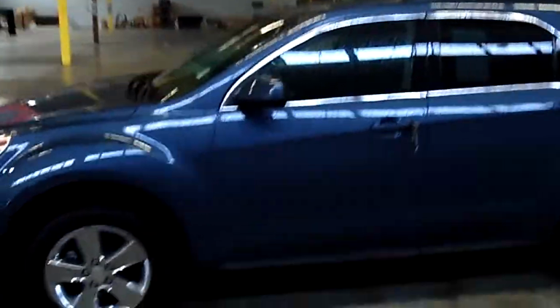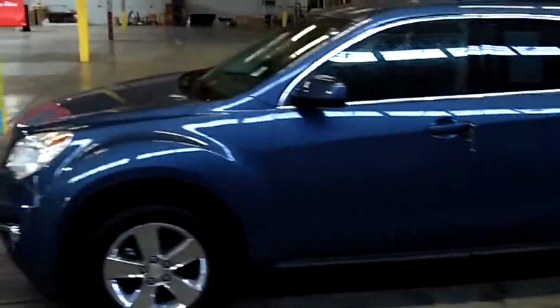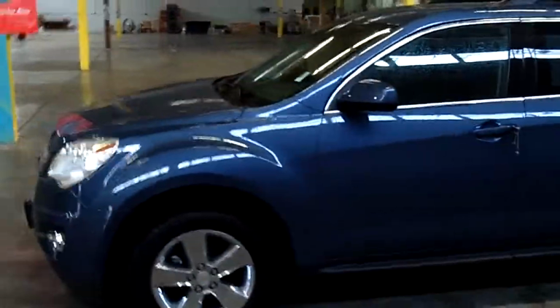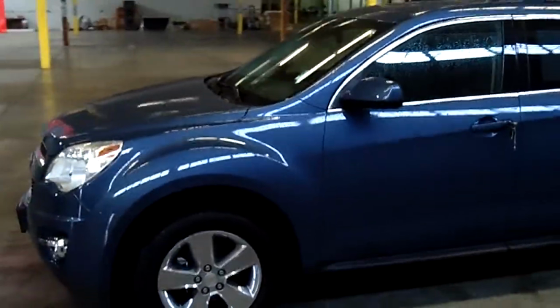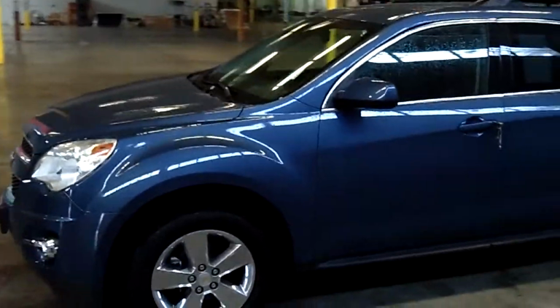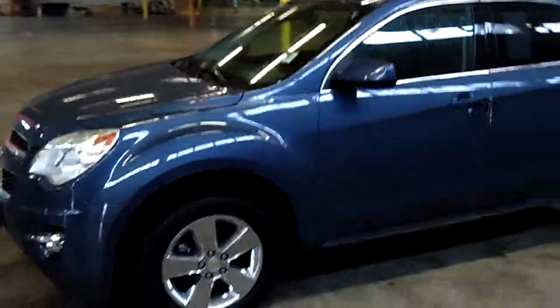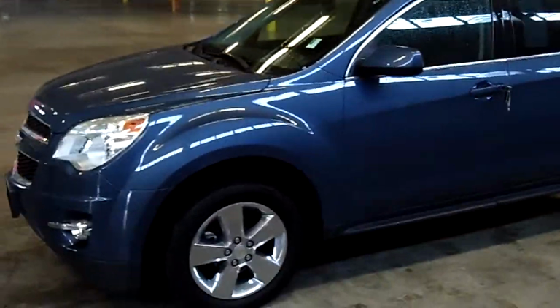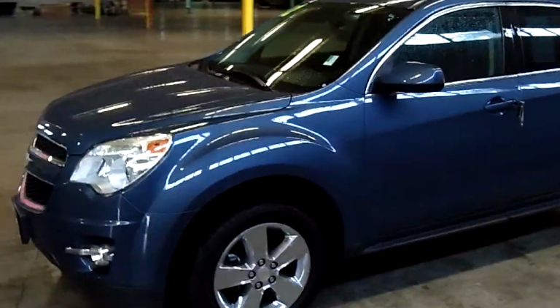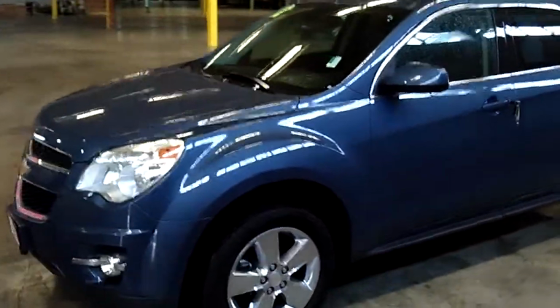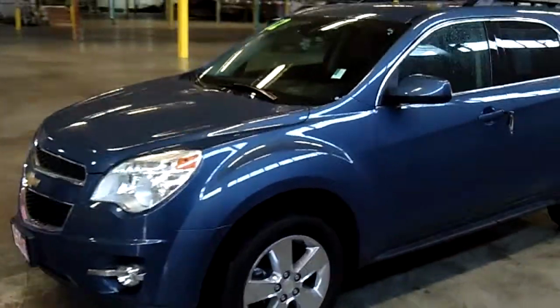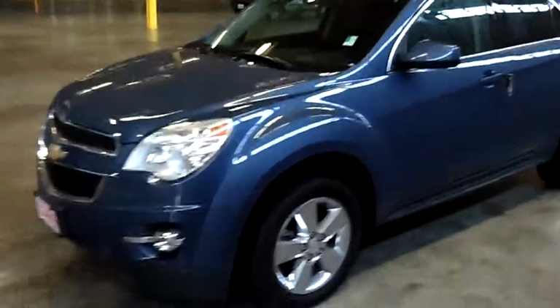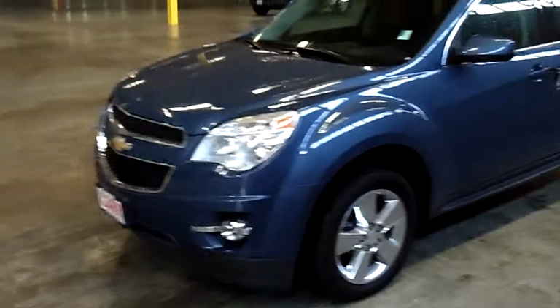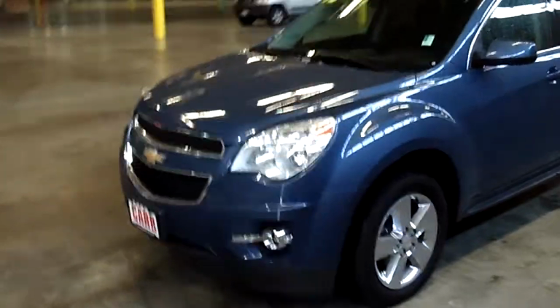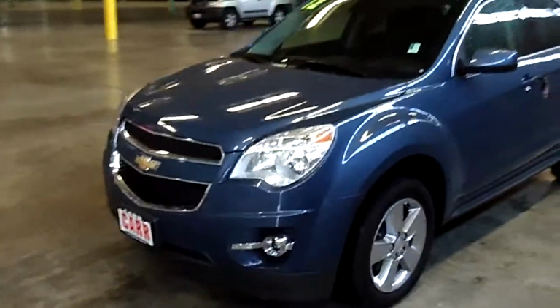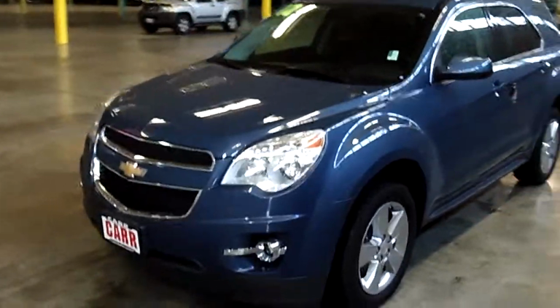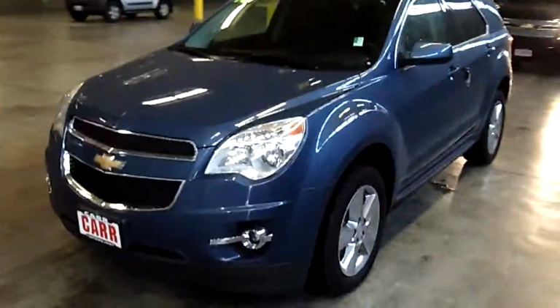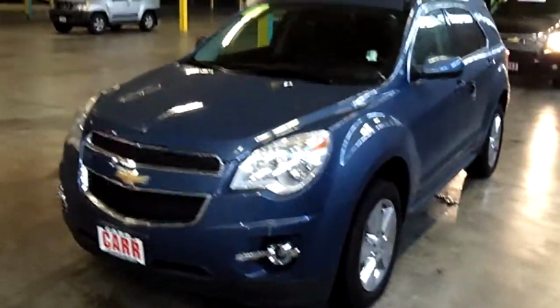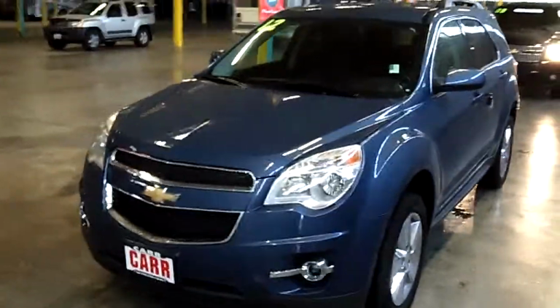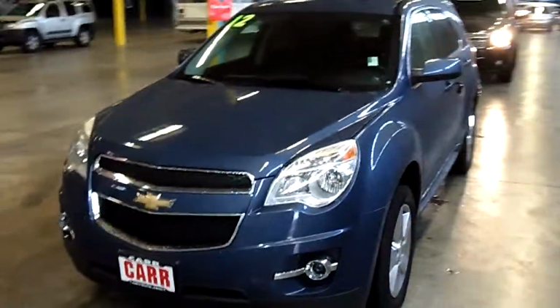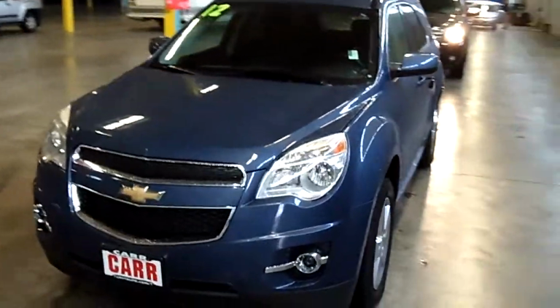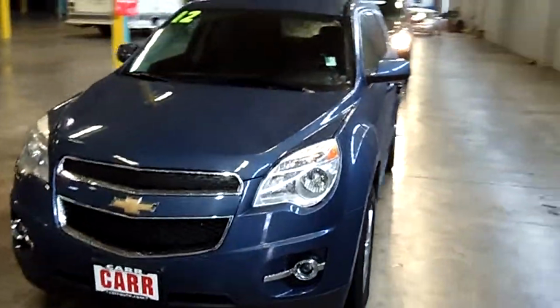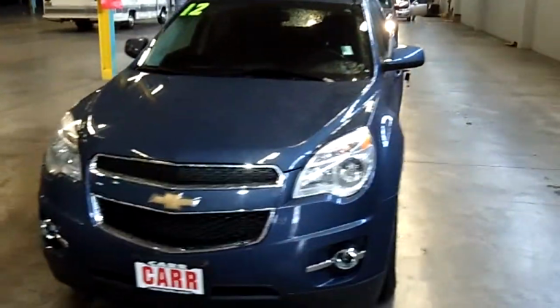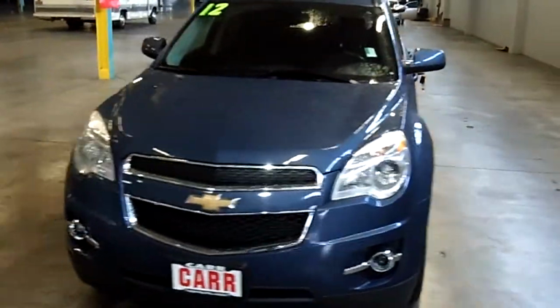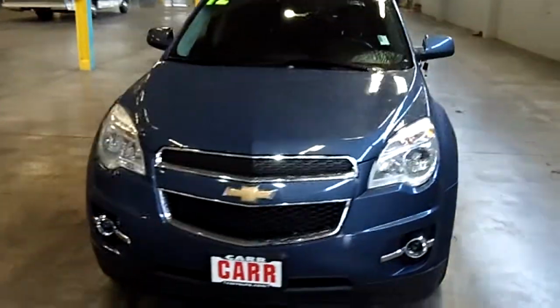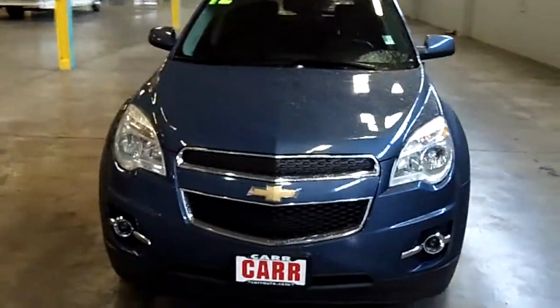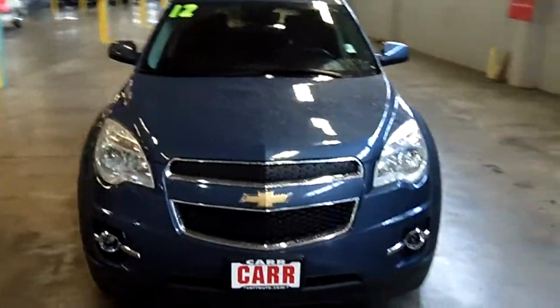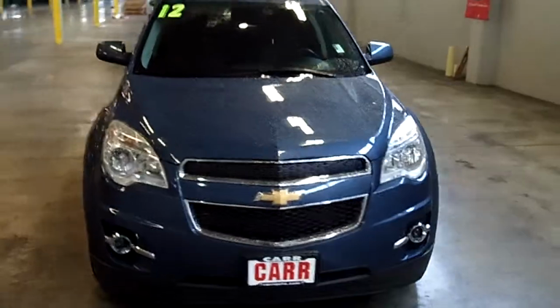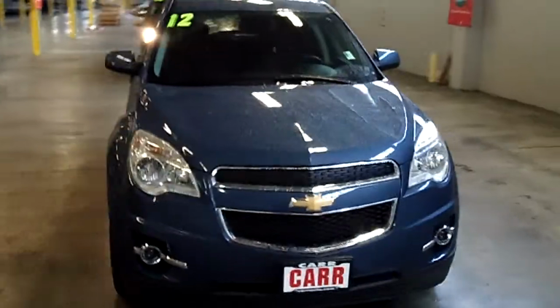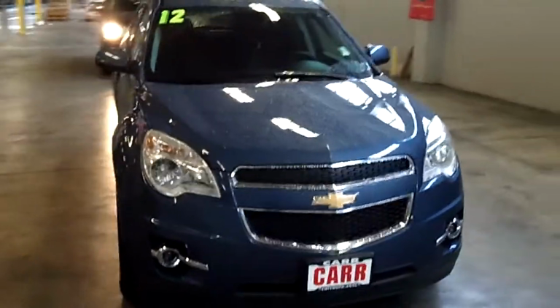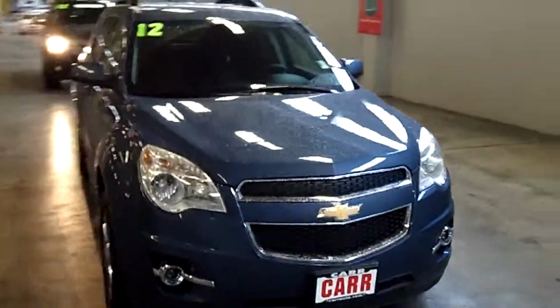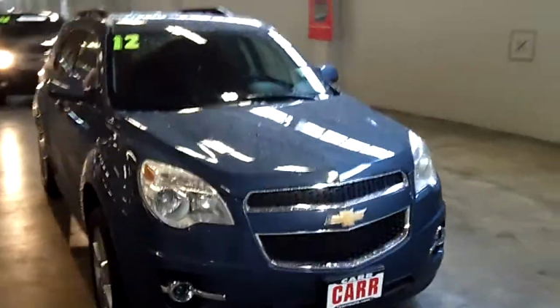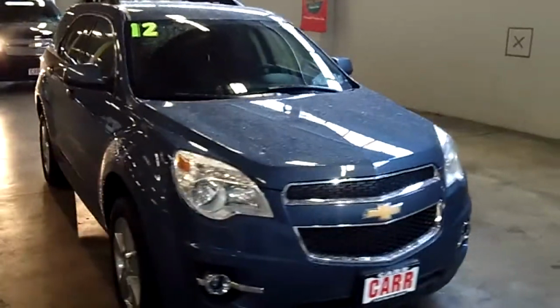We're going to give you that up close and personal look at this vehicle, as opposed to looking at static photos. Take notice of the exterior condition of this vehicle — it's absolutely flawless with absolutely low, low miles.